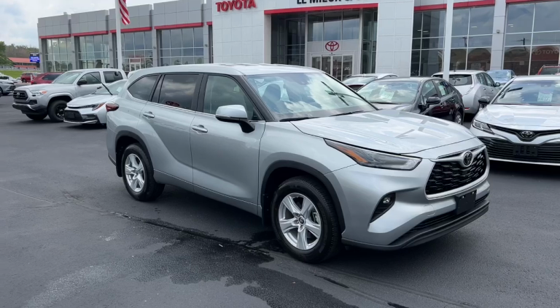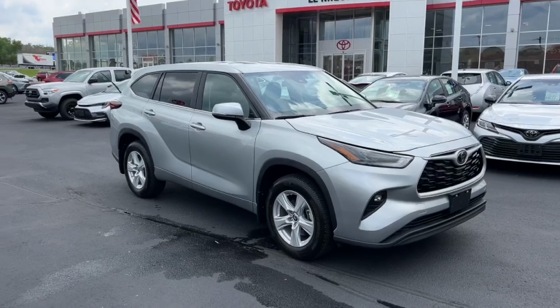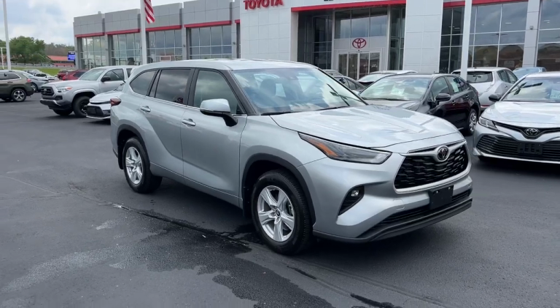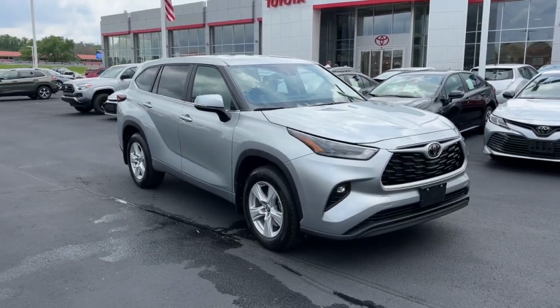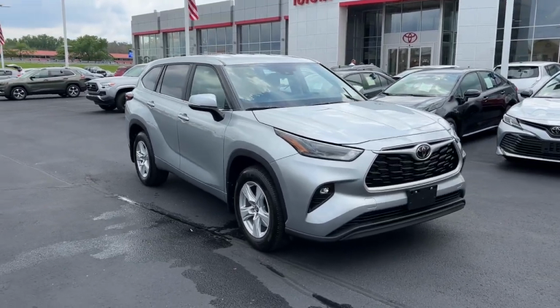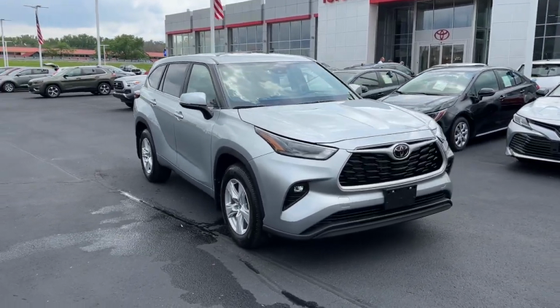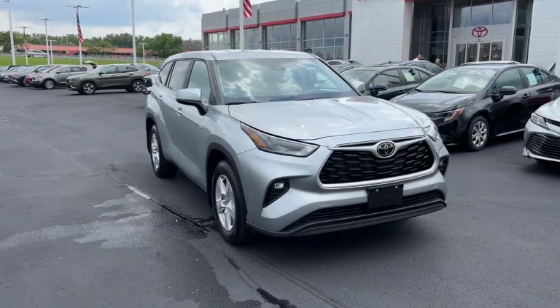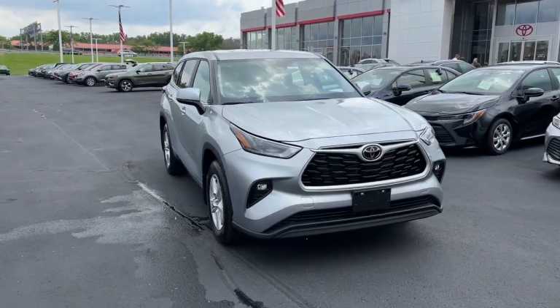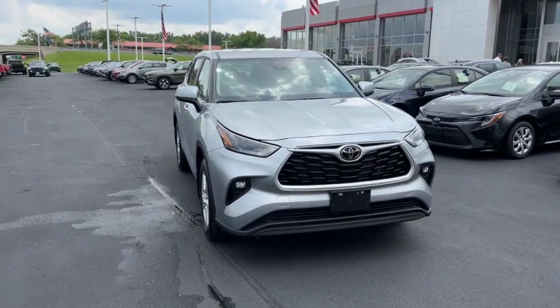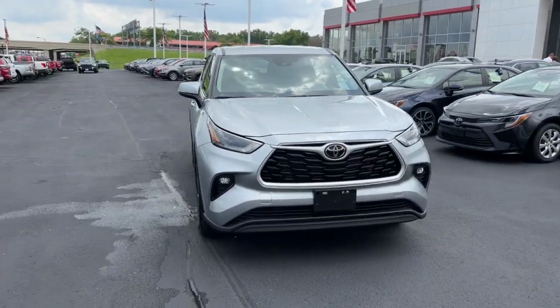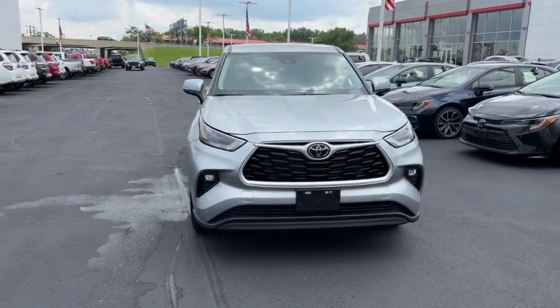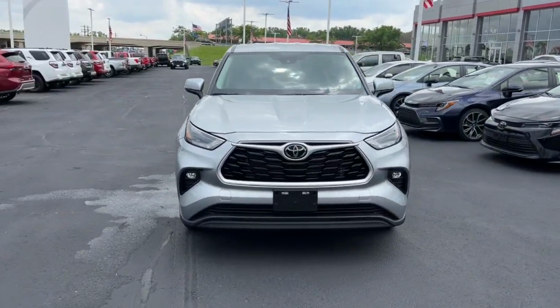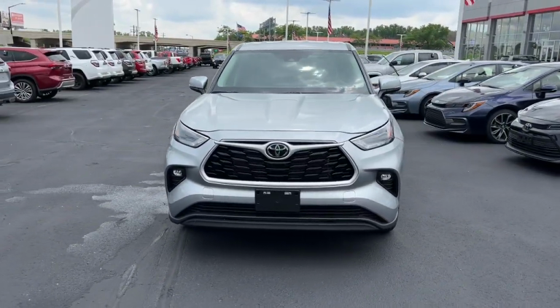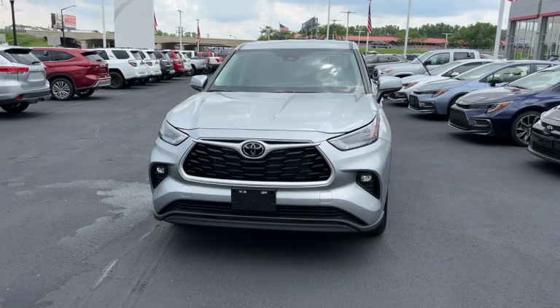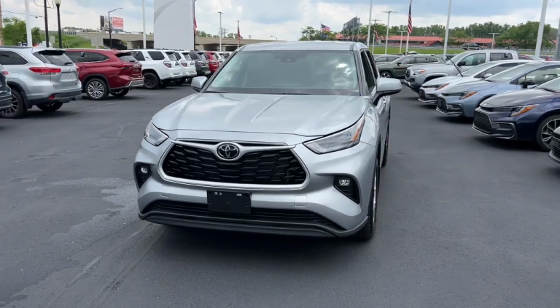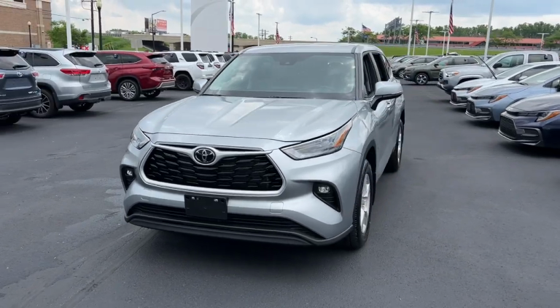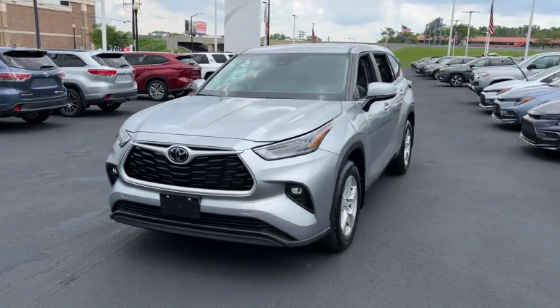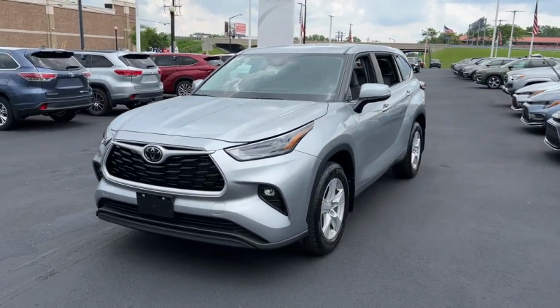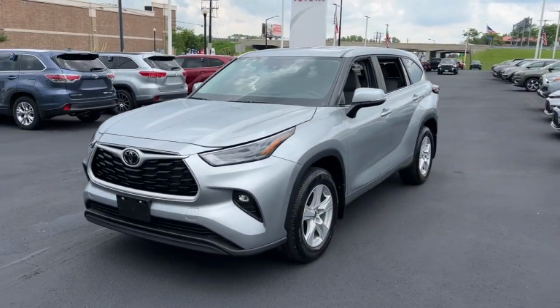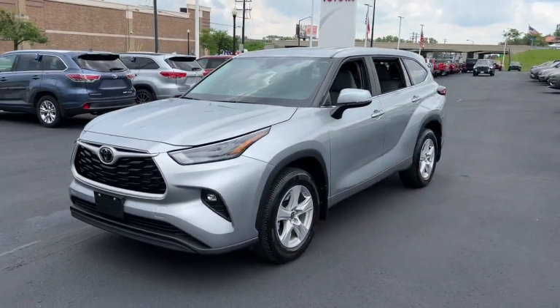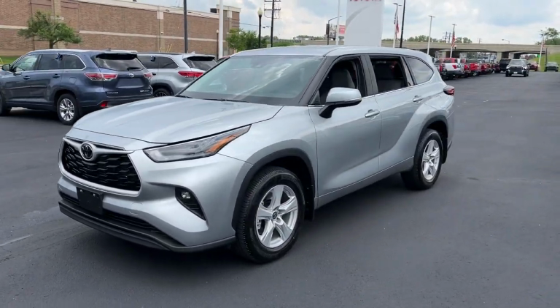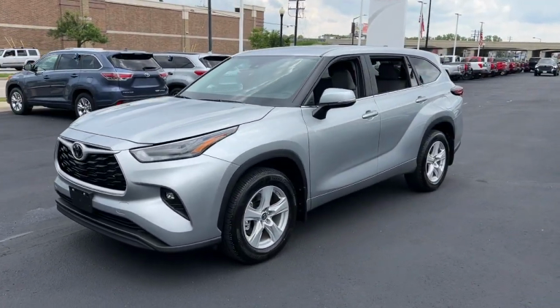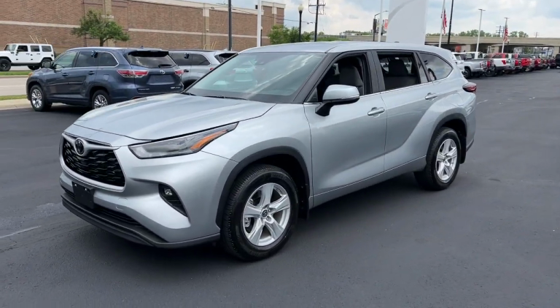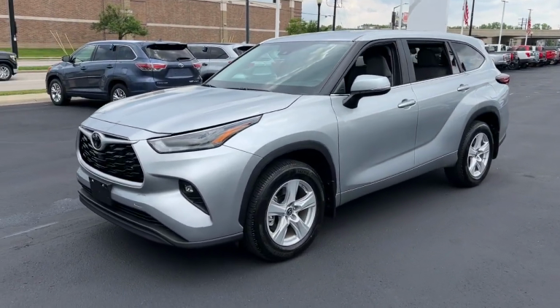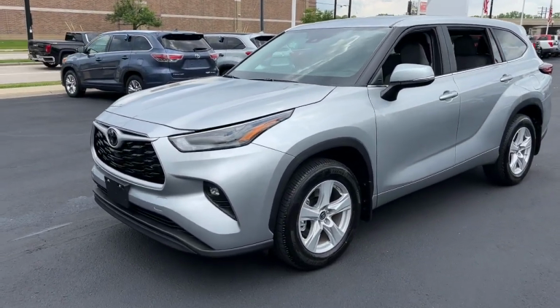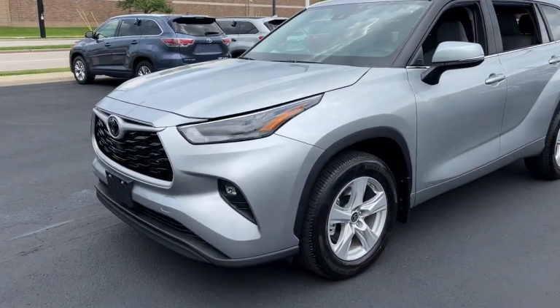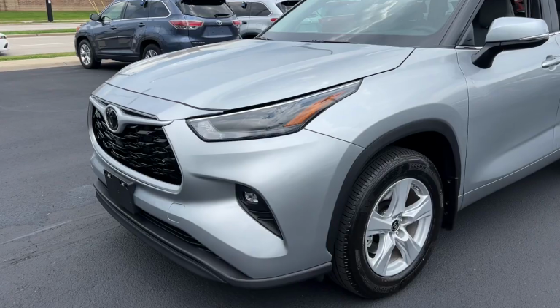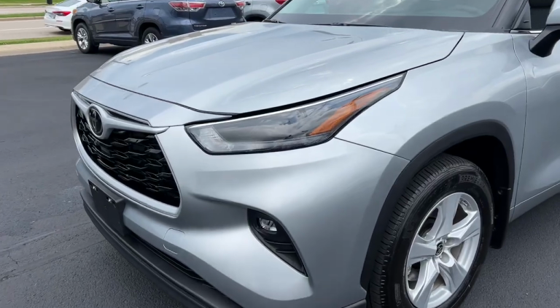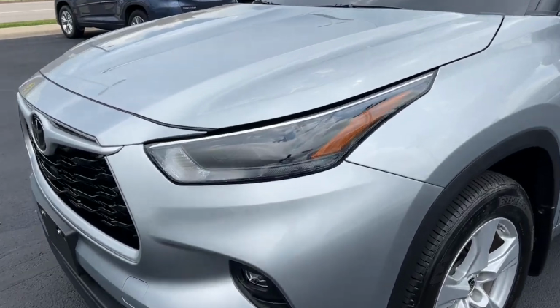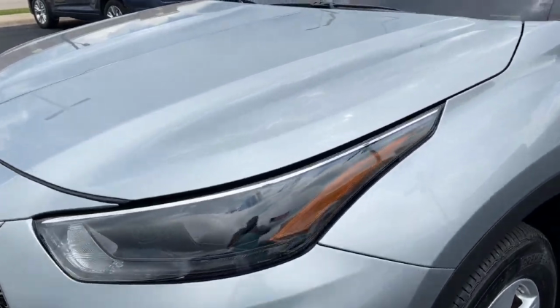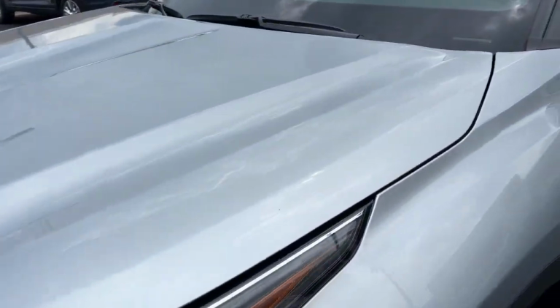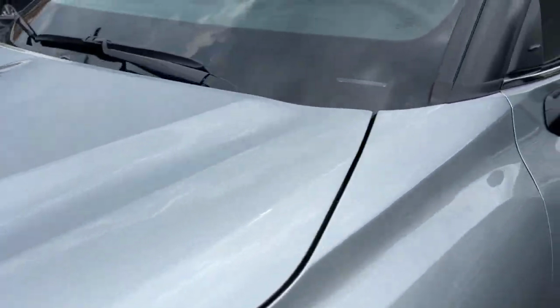Introducing the 2024 Toyota Highlander. This vehicle is an outstanding buy with fewer than 5,000 miles on the odometer. Here's a sleek and sporty Toyota Highlander your family will love.